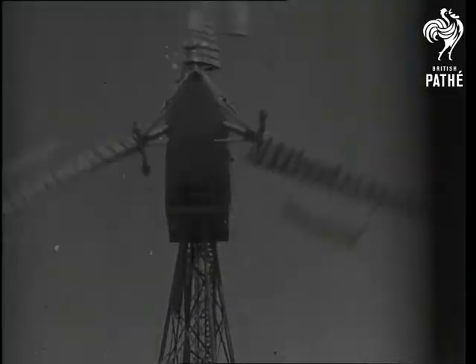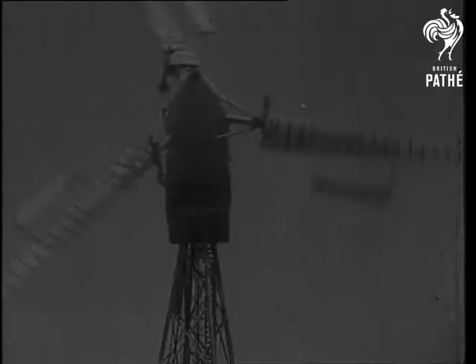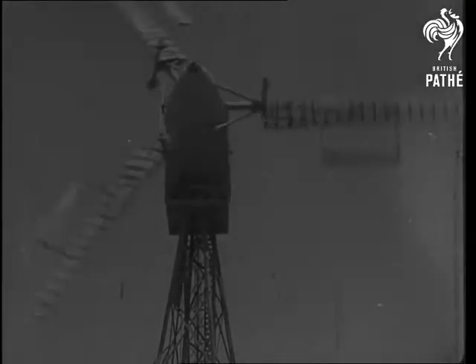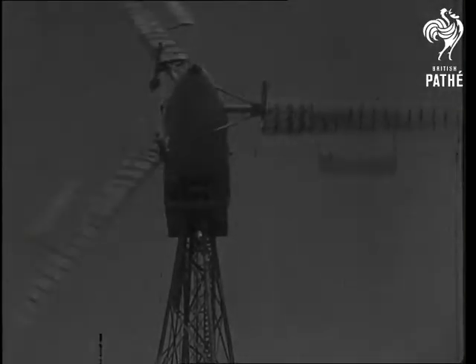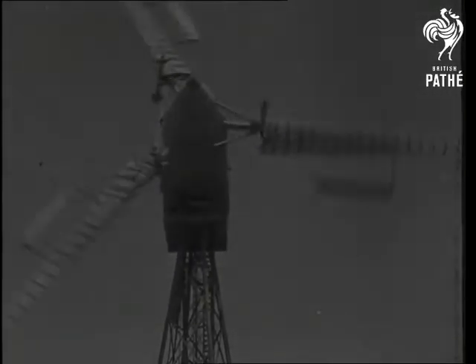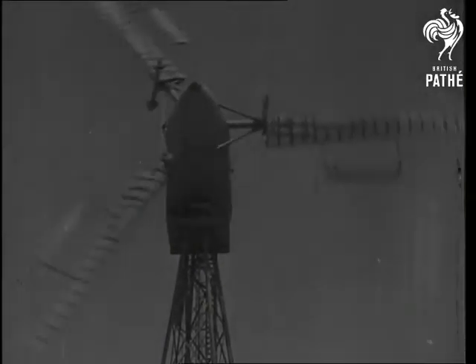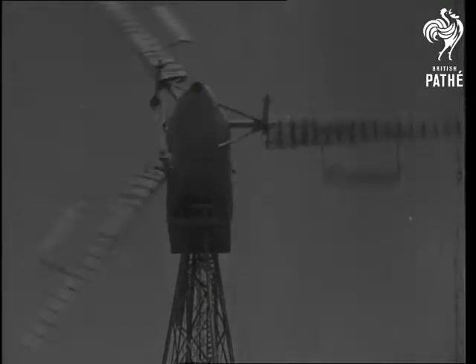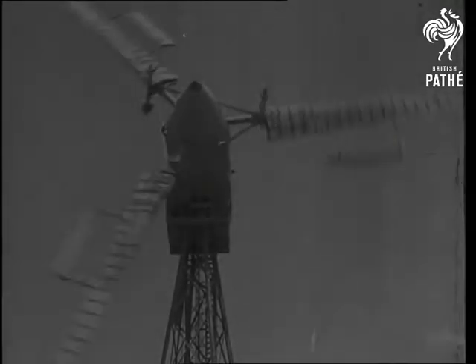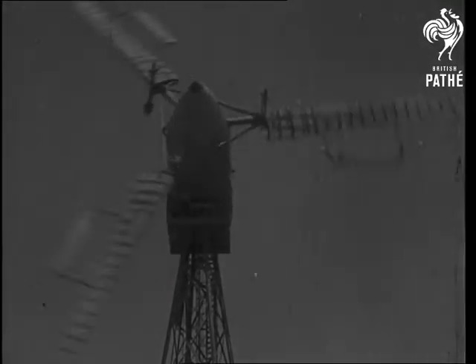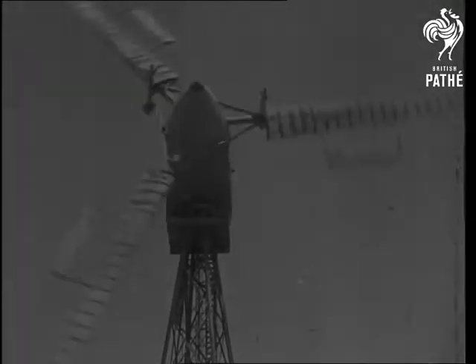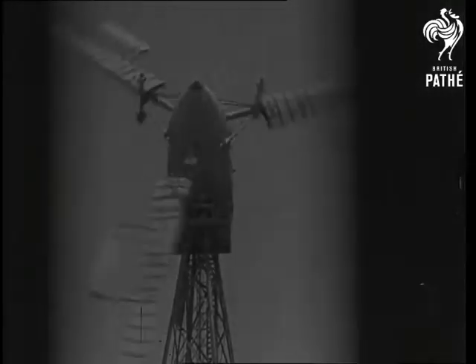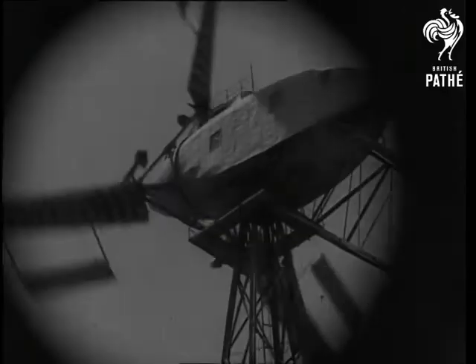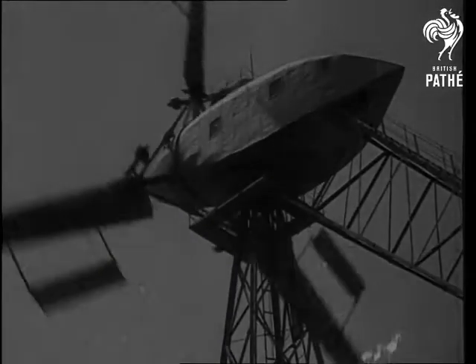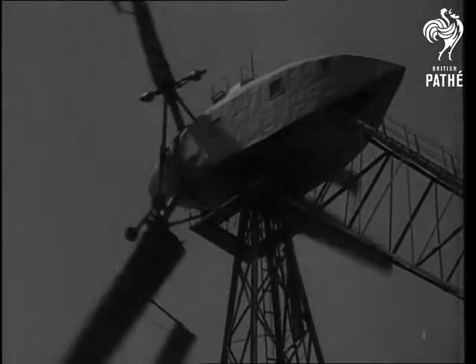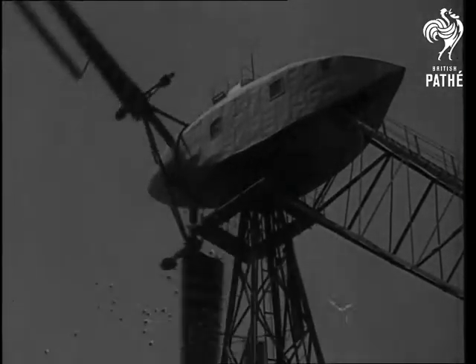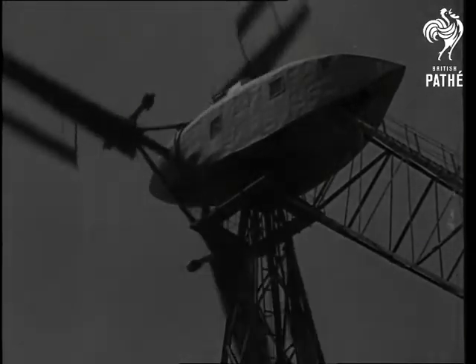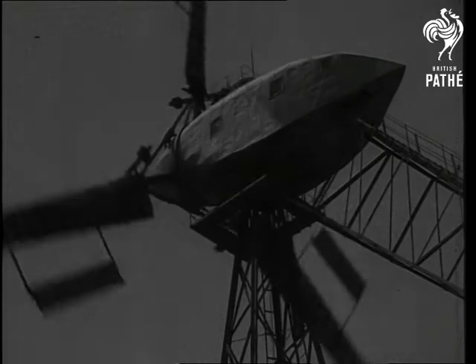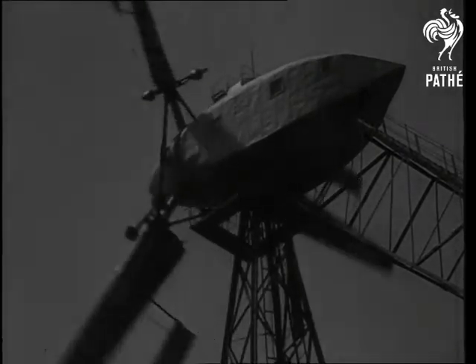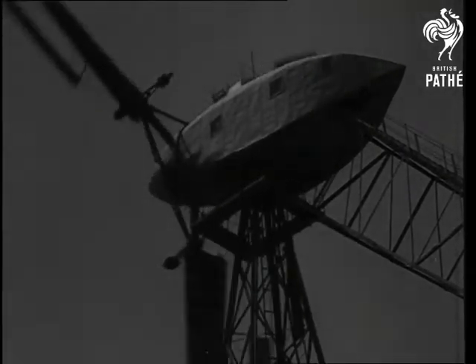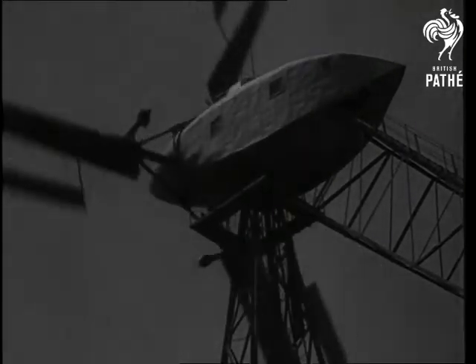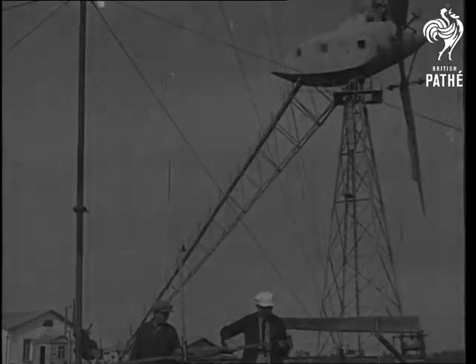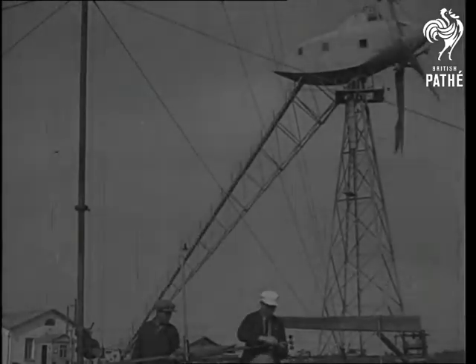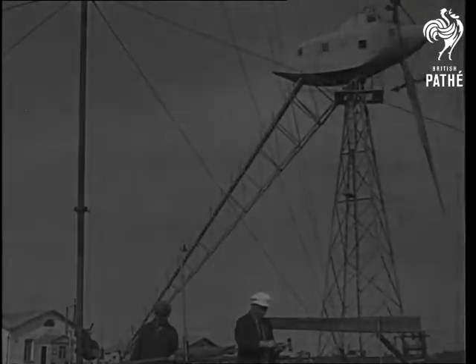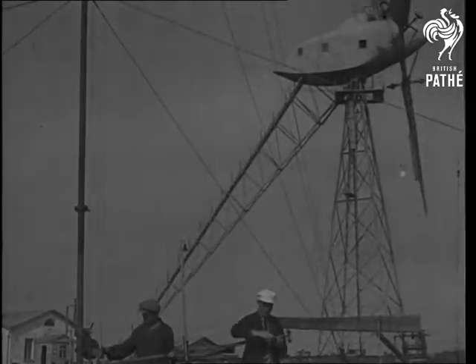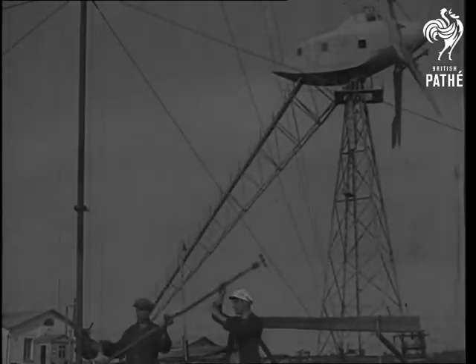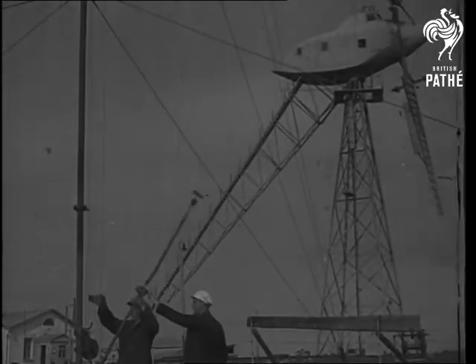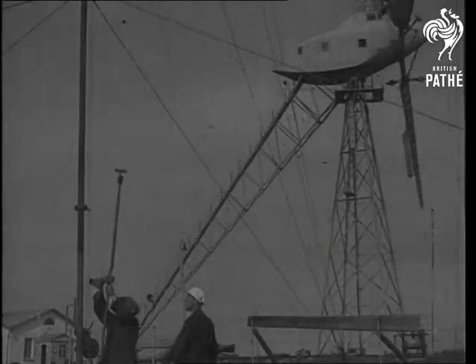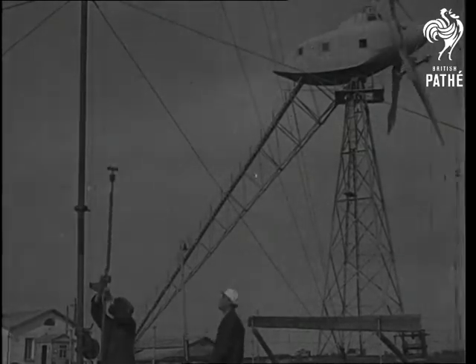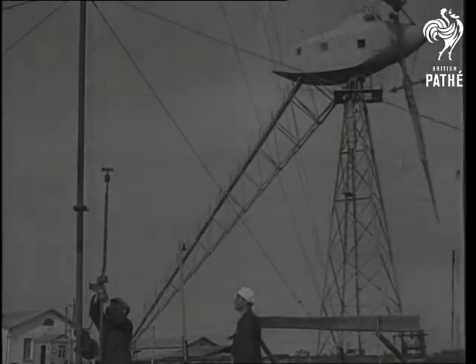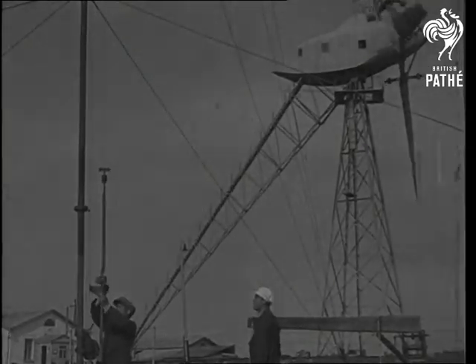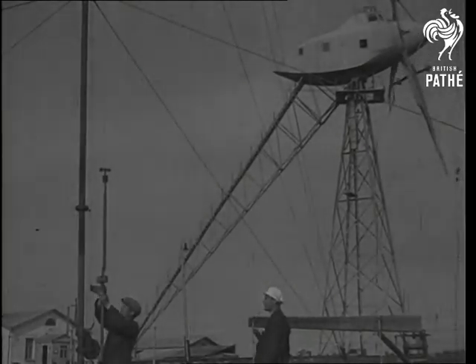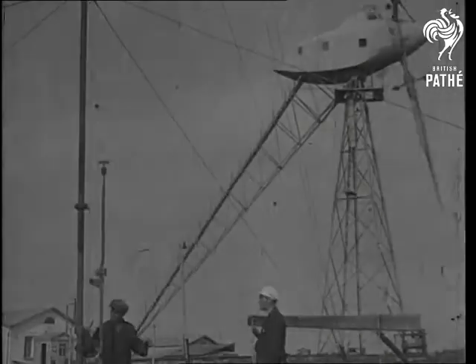Here's something new in large wind power machines, and it certainly is large even for a big country like Russia, where it has been invented and built. From a distance, it looks like some new kind of flying machine, for the body resembles an aeroplane hull.